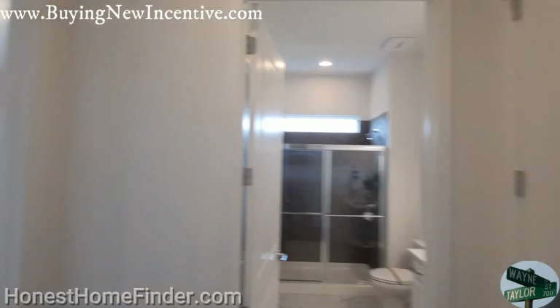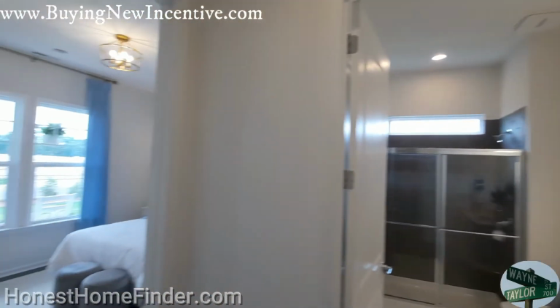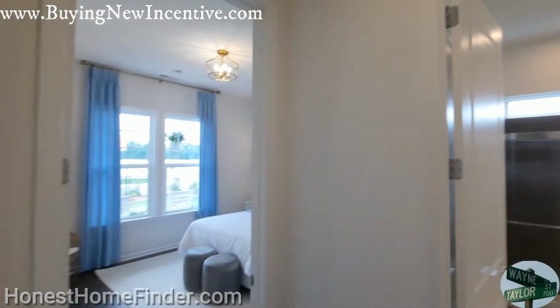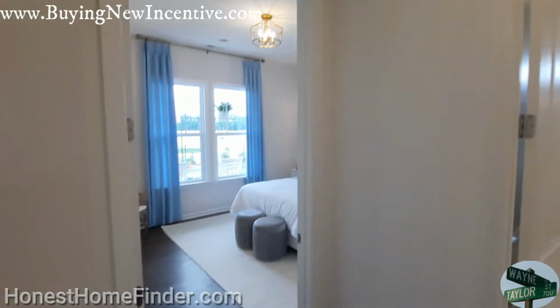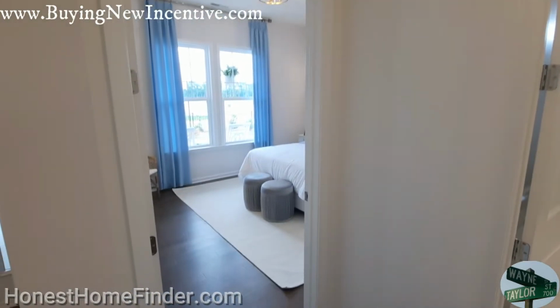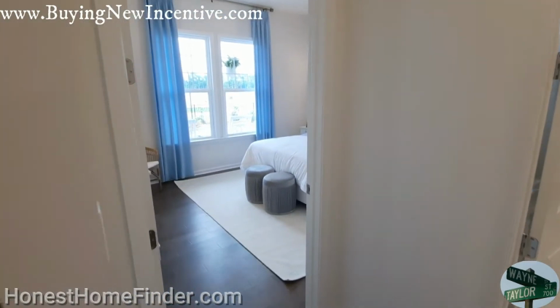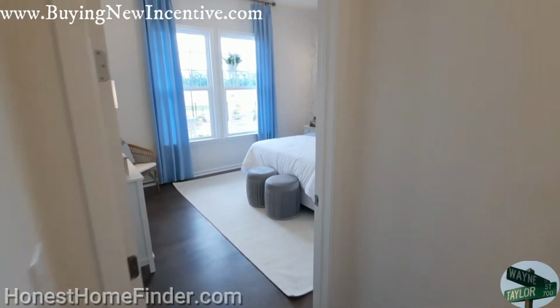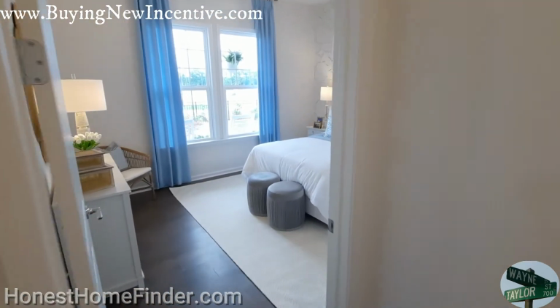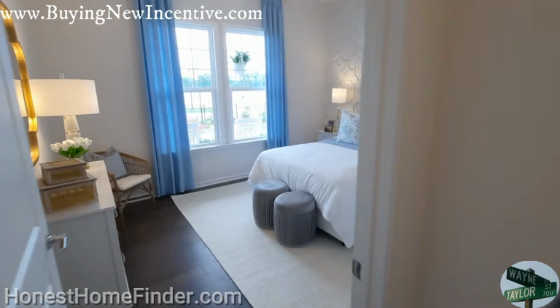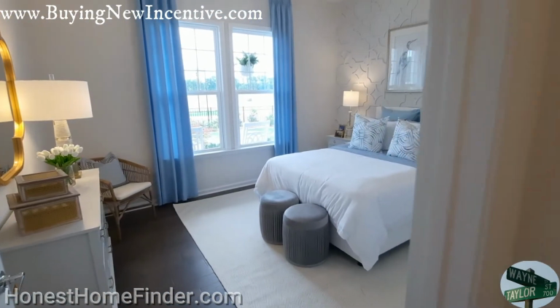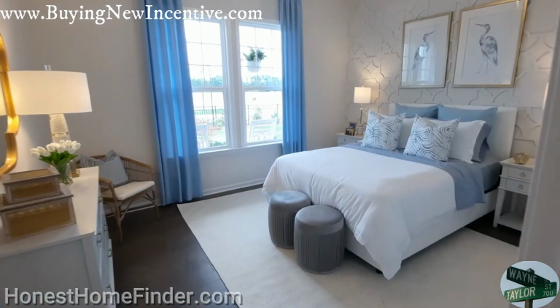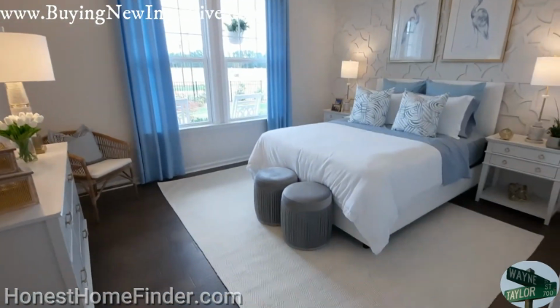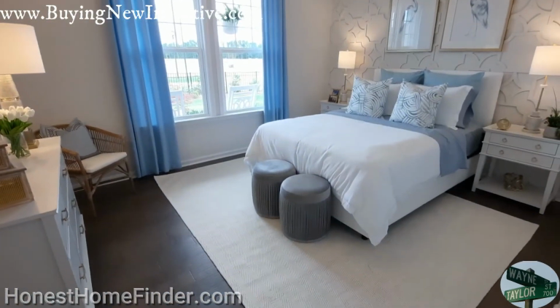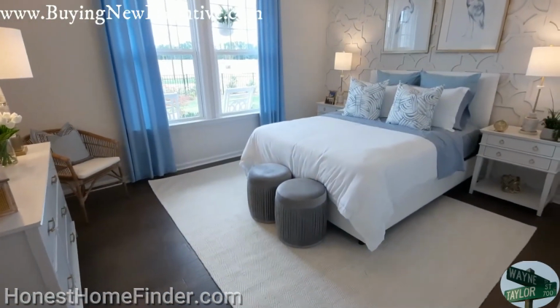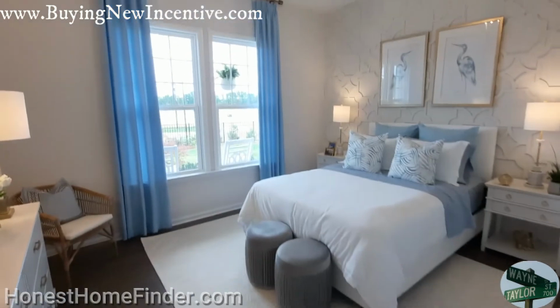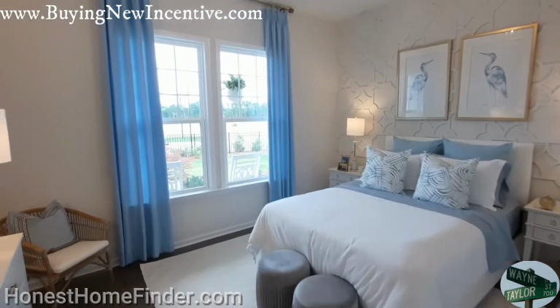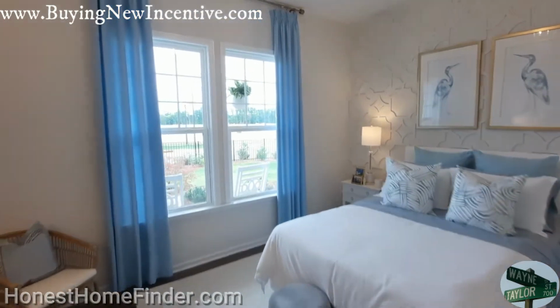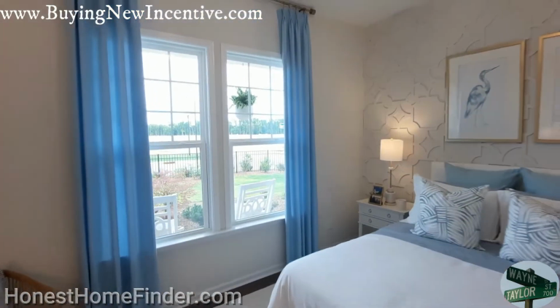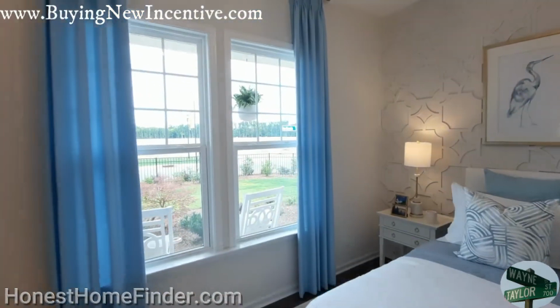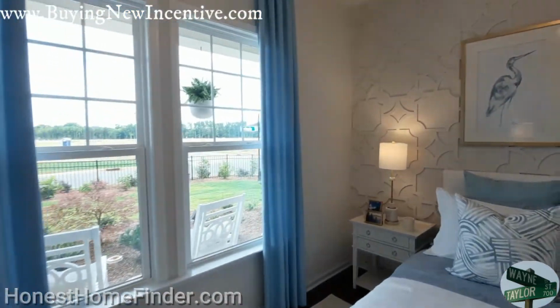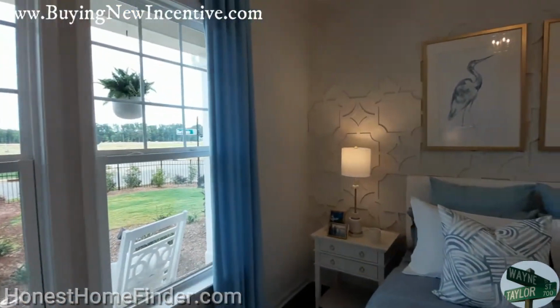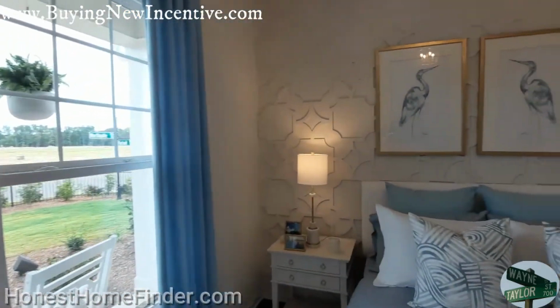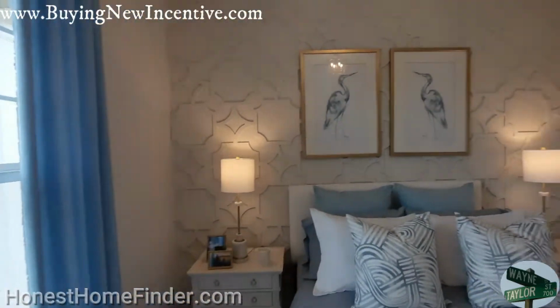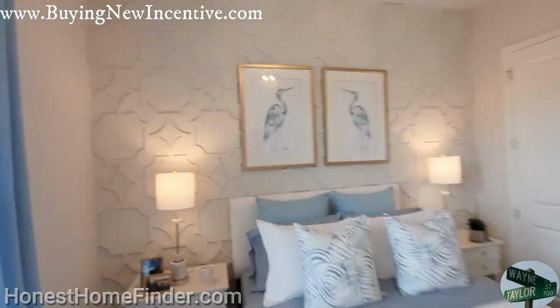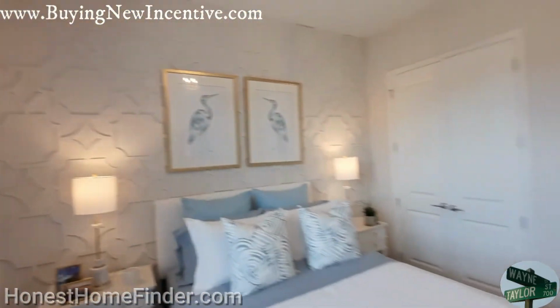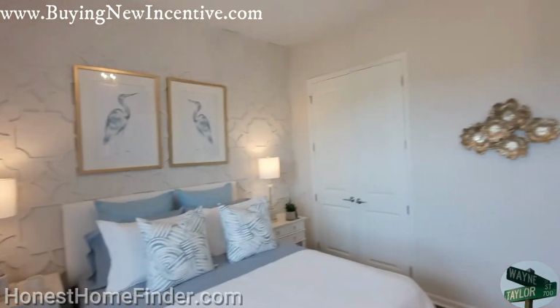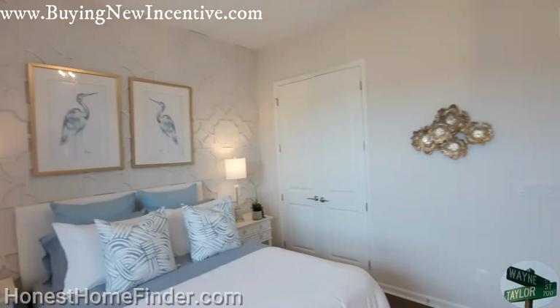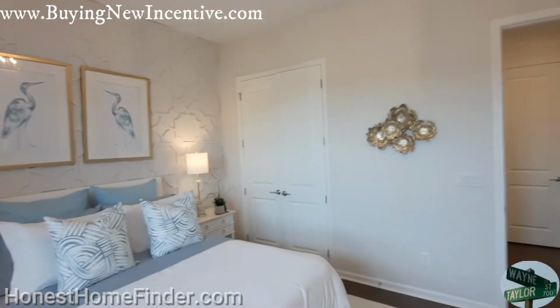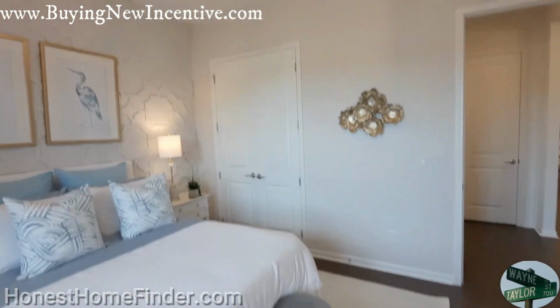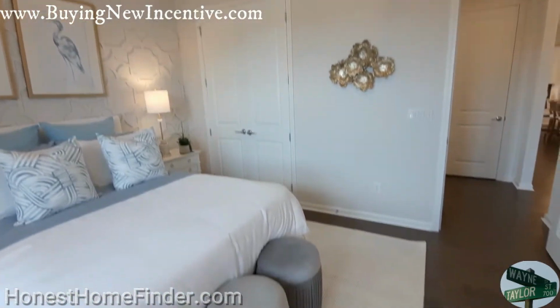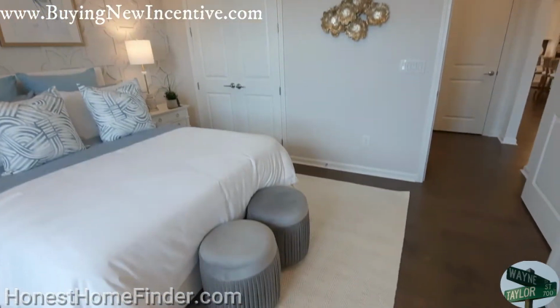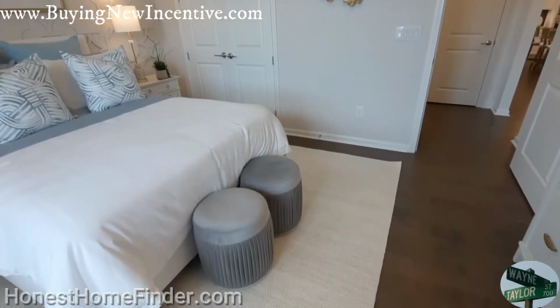This is the Pembroke. This is an active adult neighborhood. I'm on the last model — you're looking at a Pembroke, the last model. They've got a model row, which I love. I think people do also.